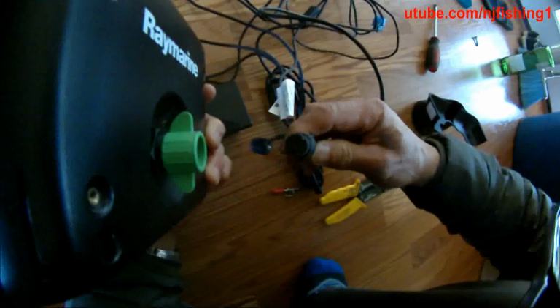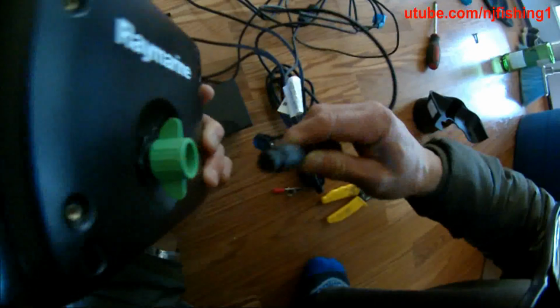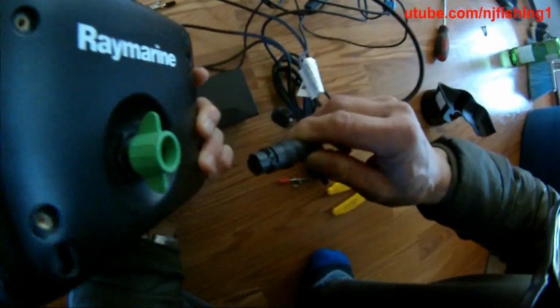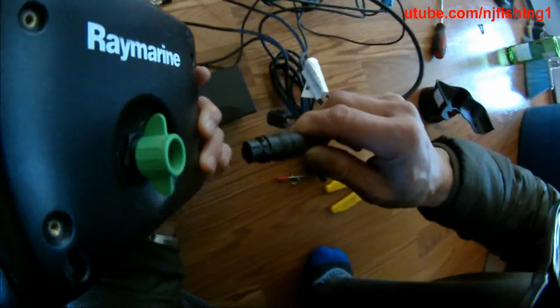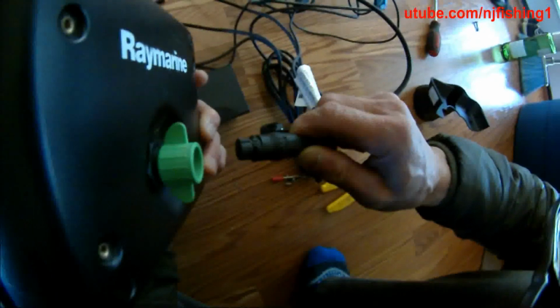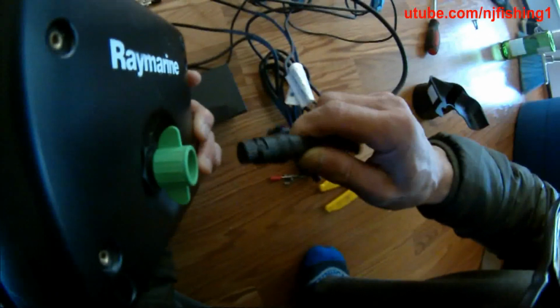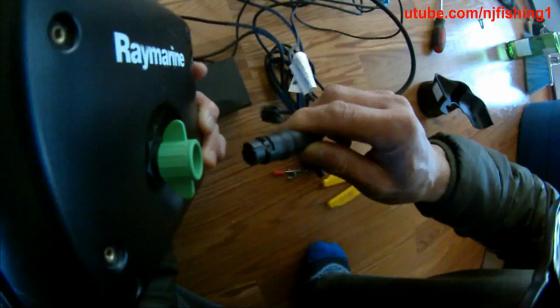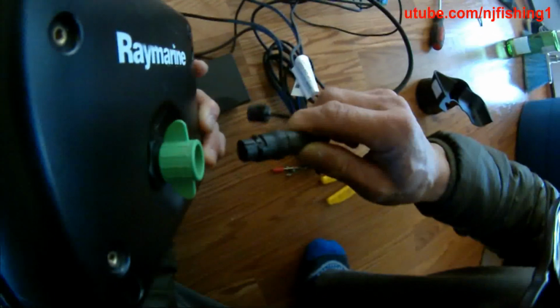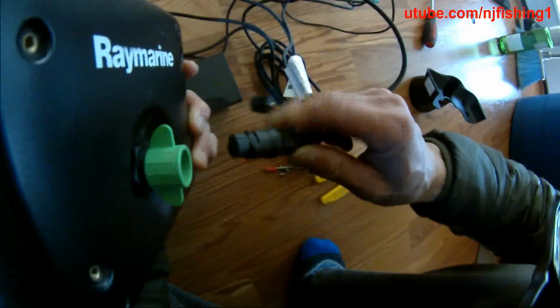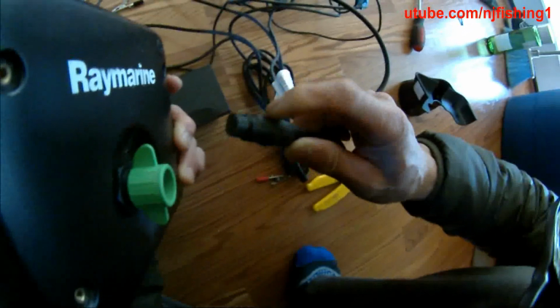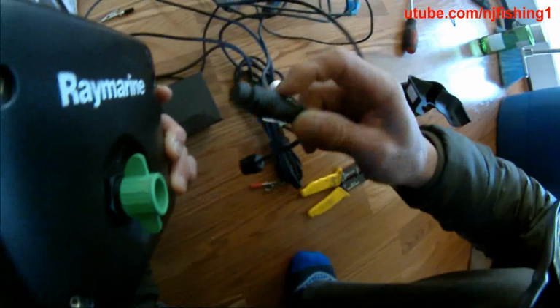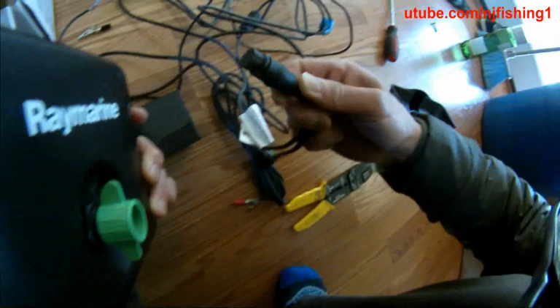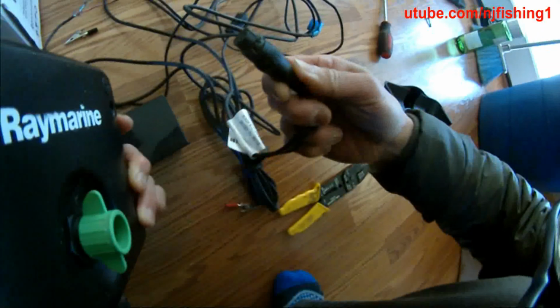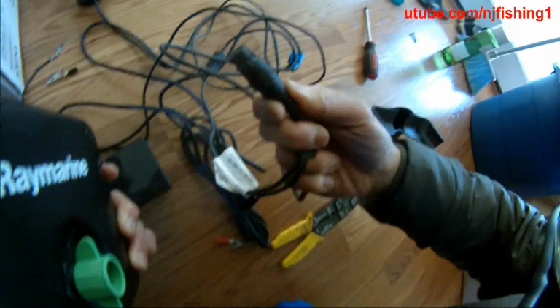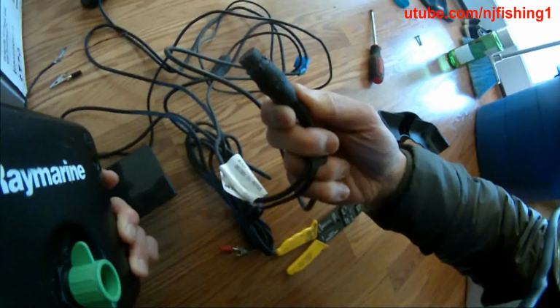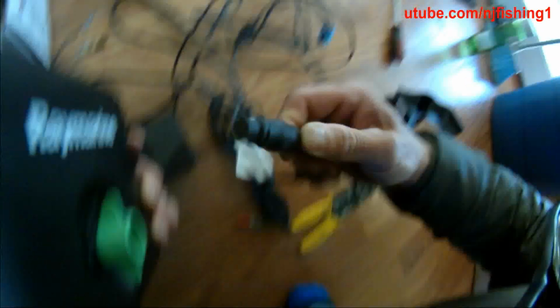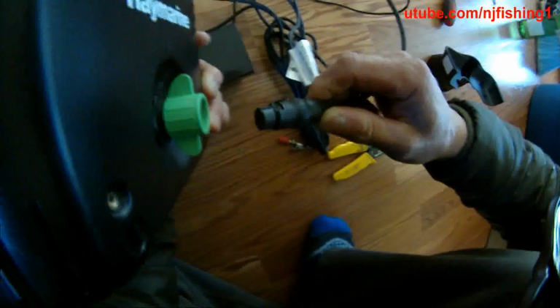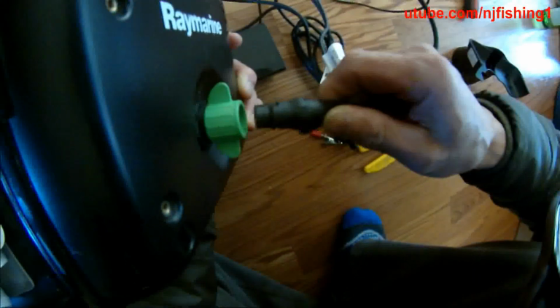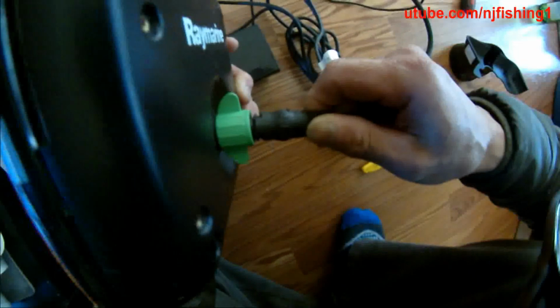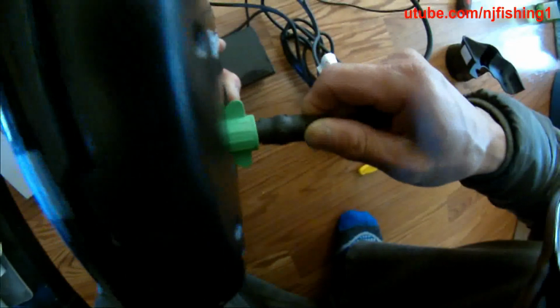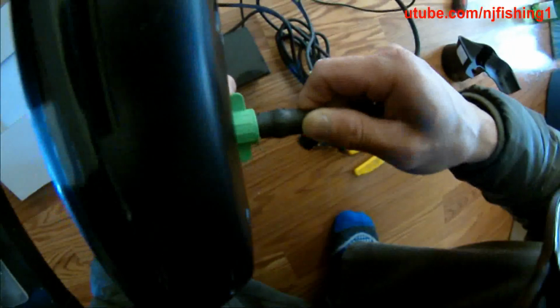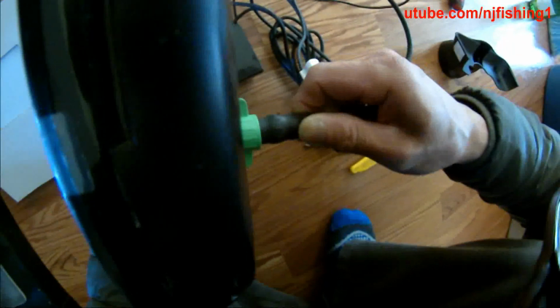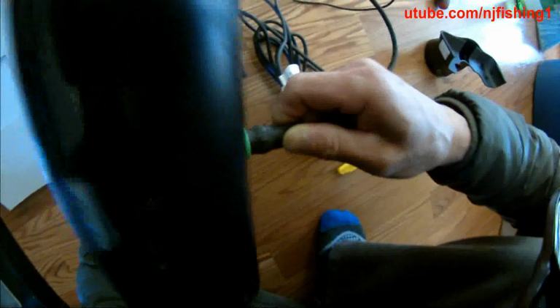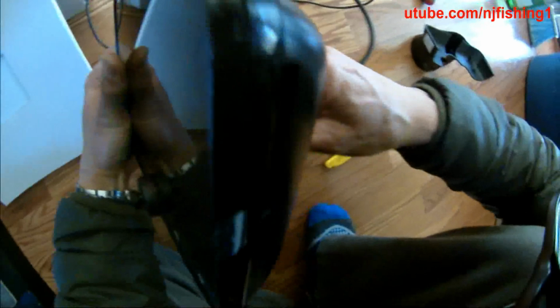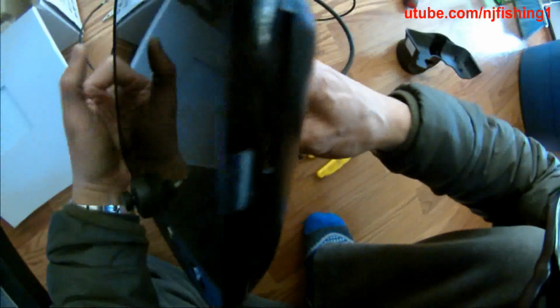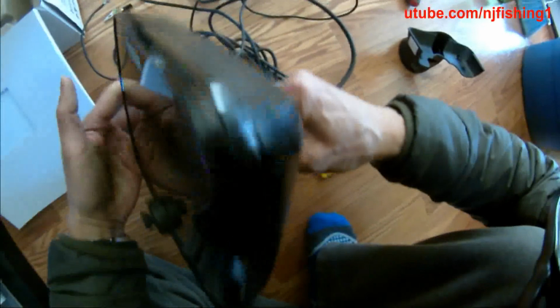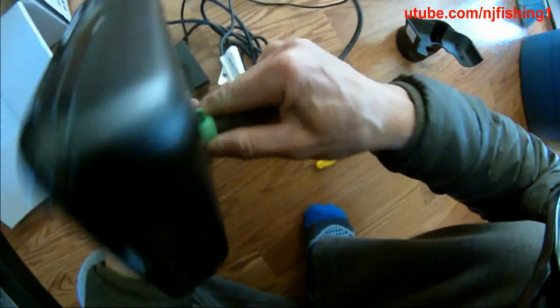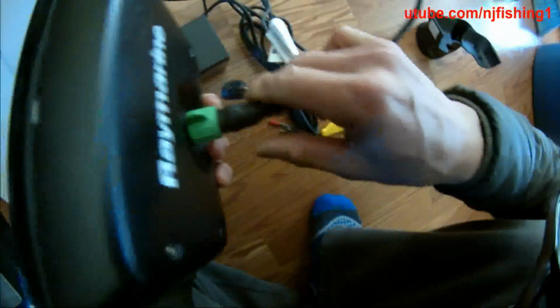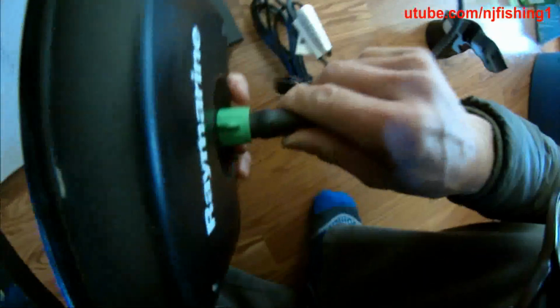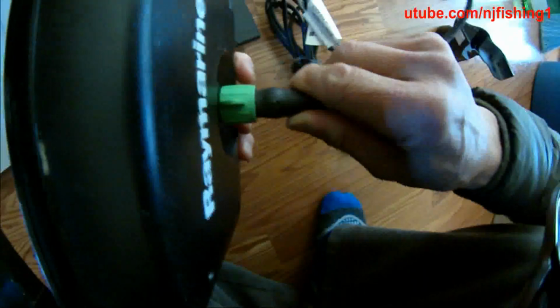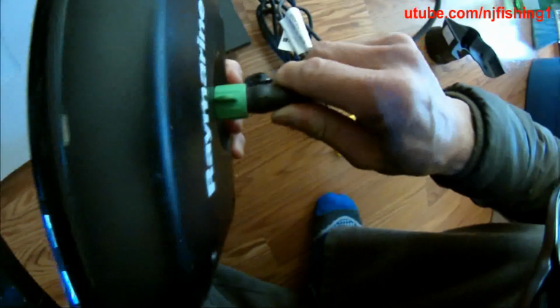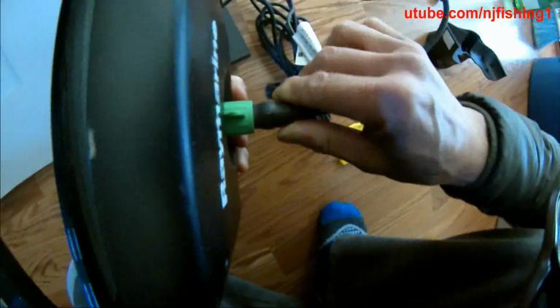So what I'm going to do is just insert this — this is the top — and insert it like that.